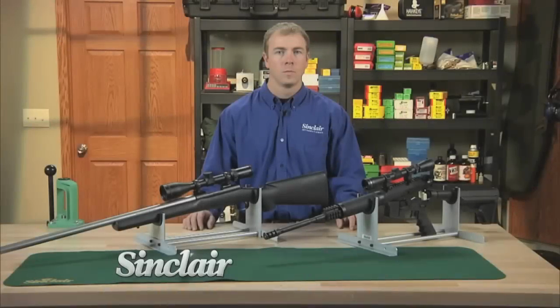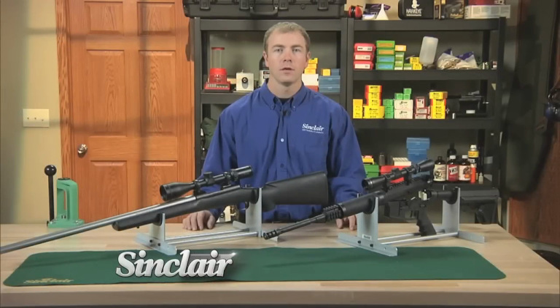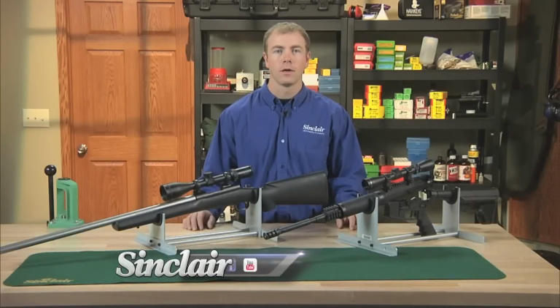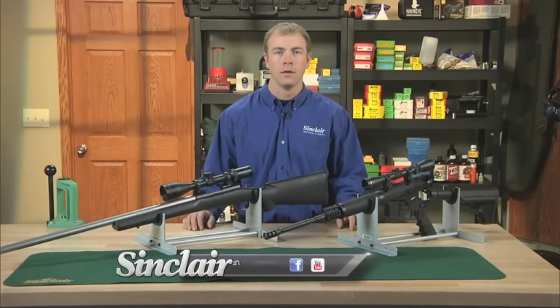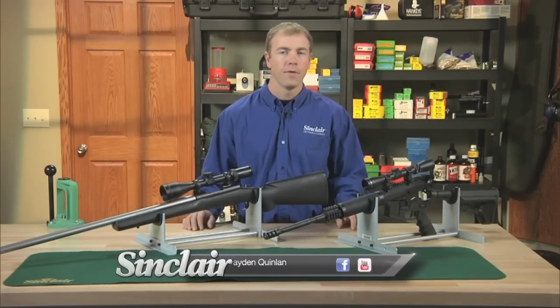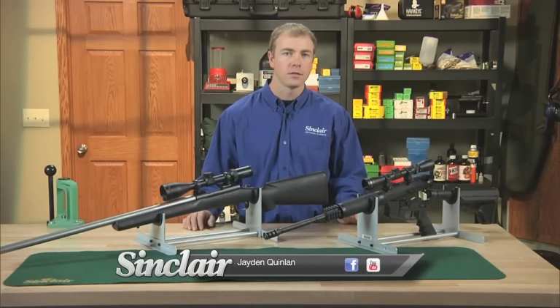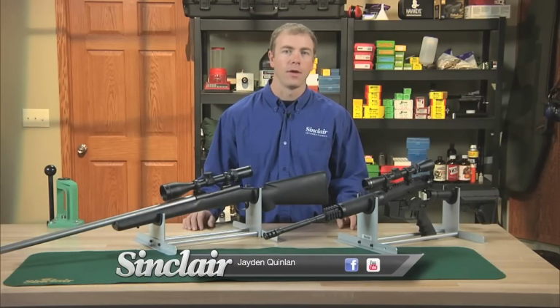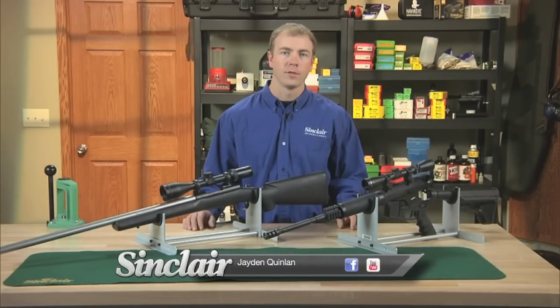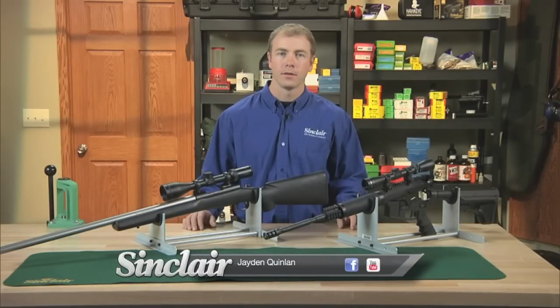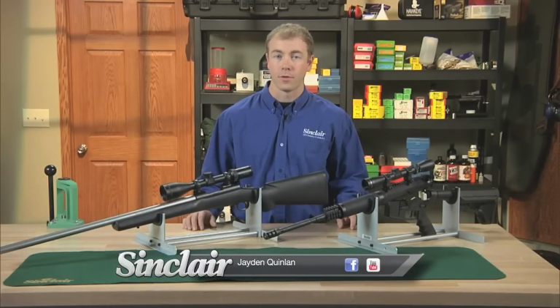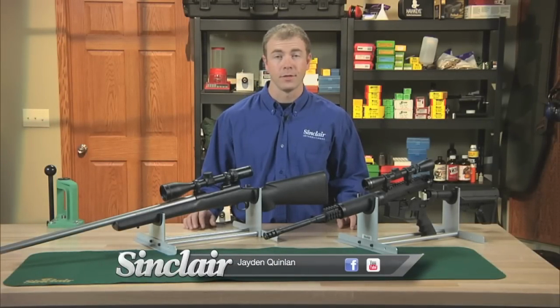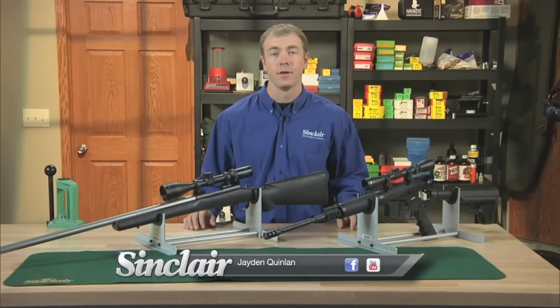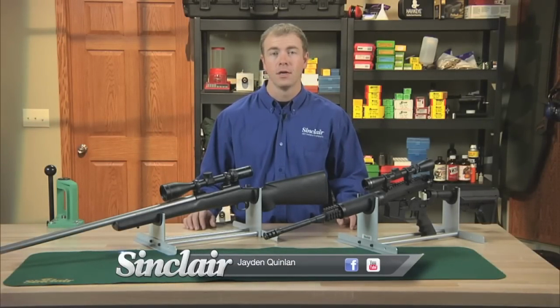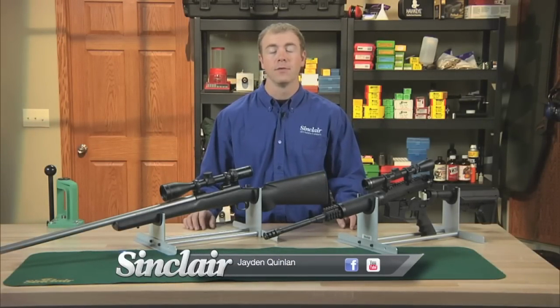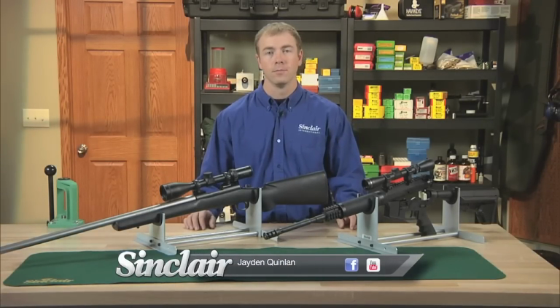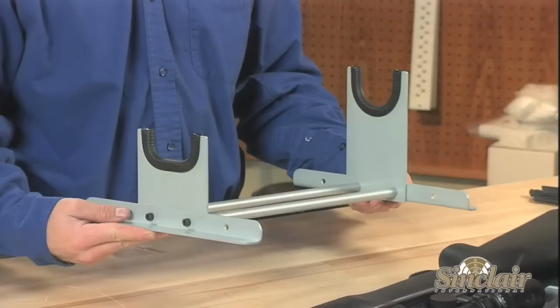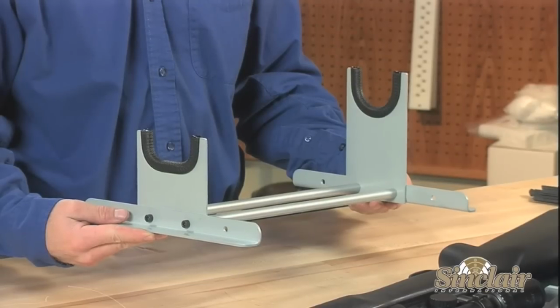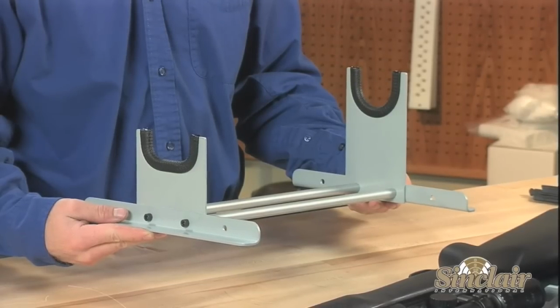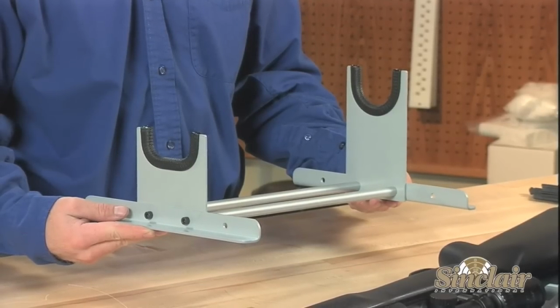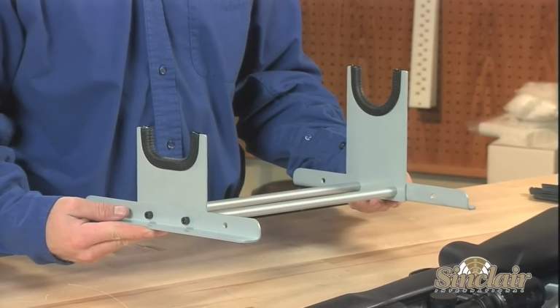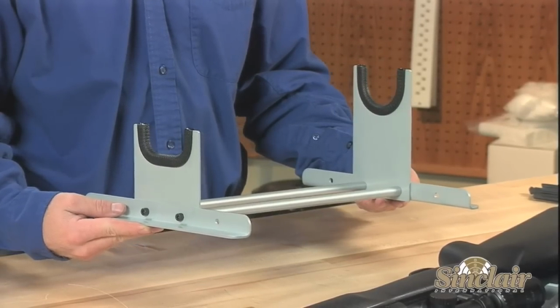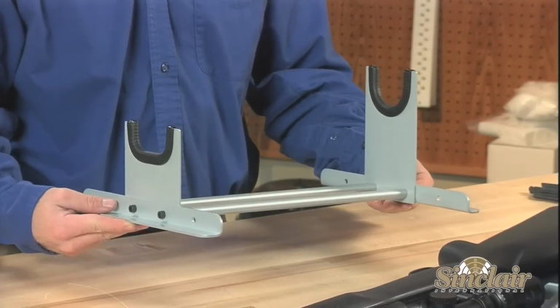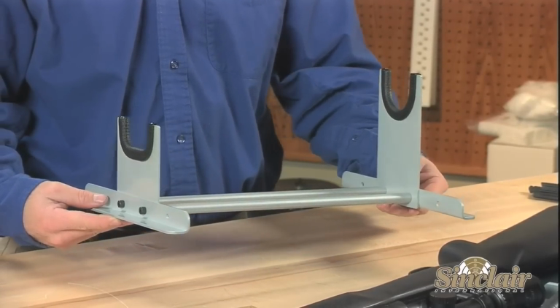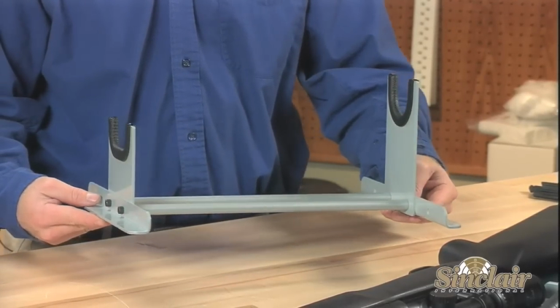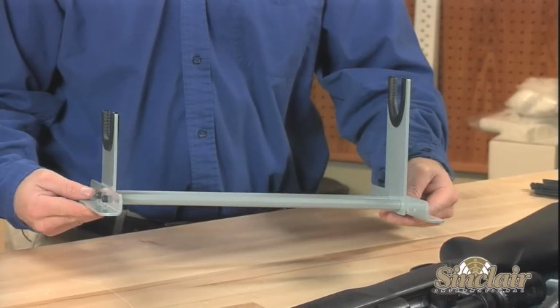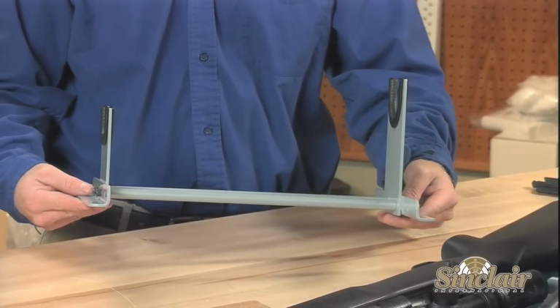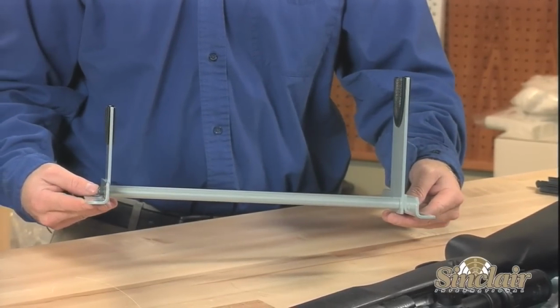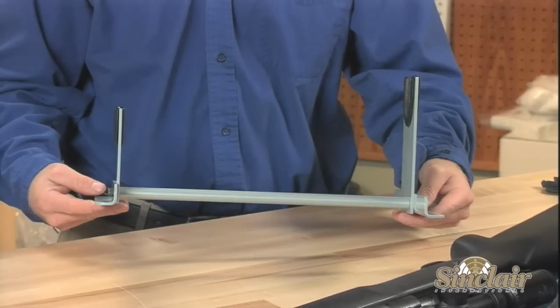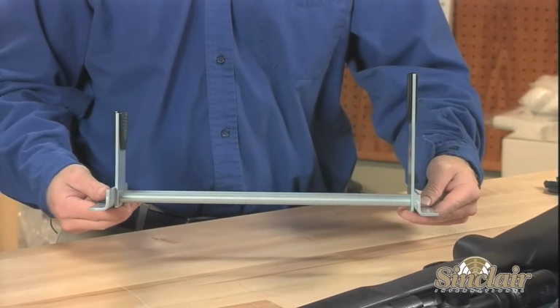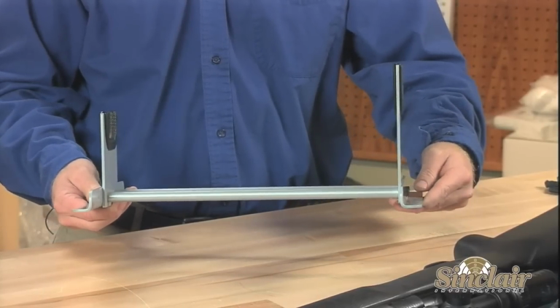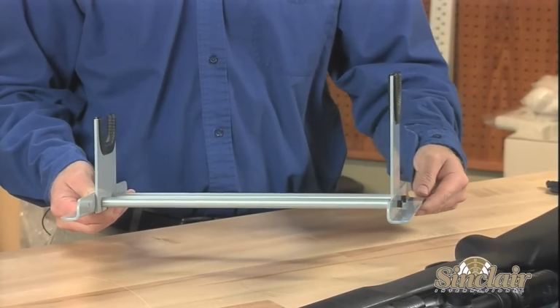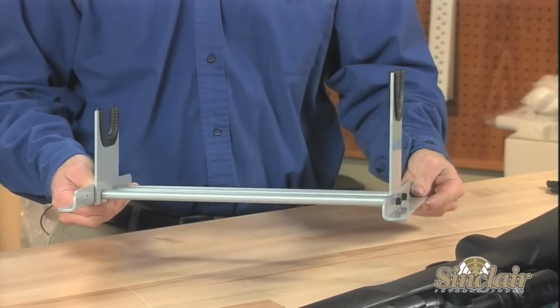Cleaning your target gun or fine stocked hunting rifle while trying not to scratch or ding the finish can be difficult. The Sinclair cleaning cradle will securely hold and position your hunting rifle in the desired position to allow for easy cleaning and basic maintenance.